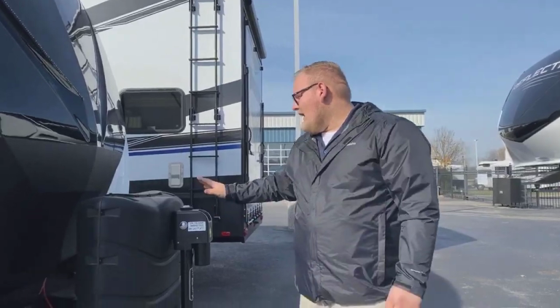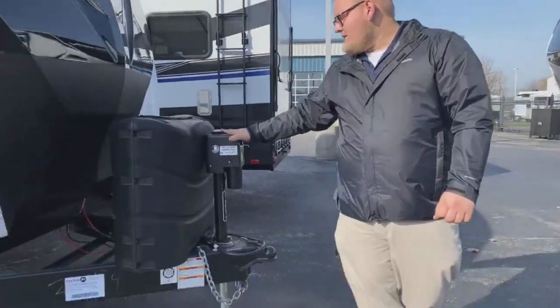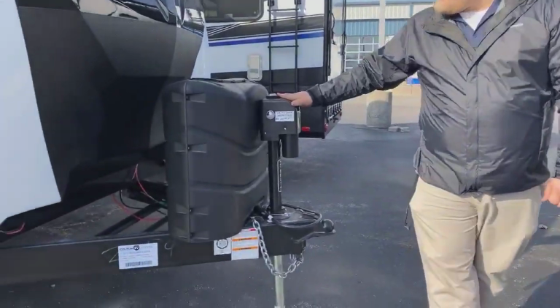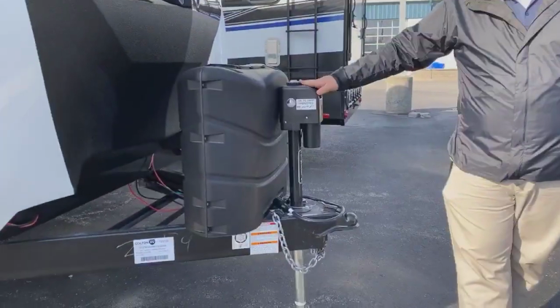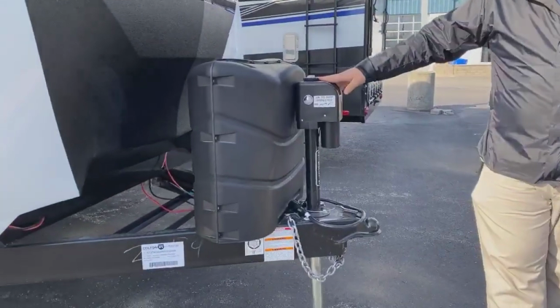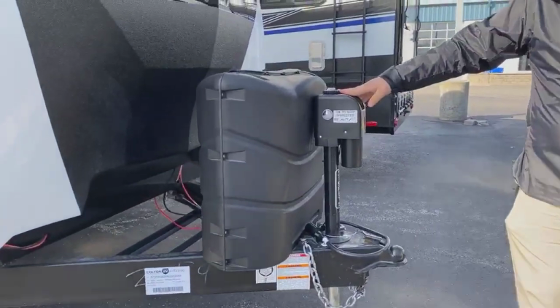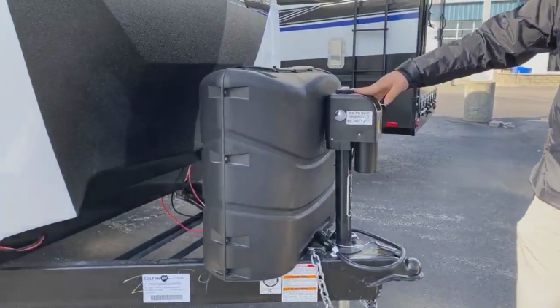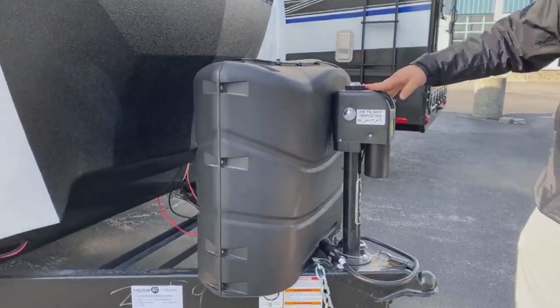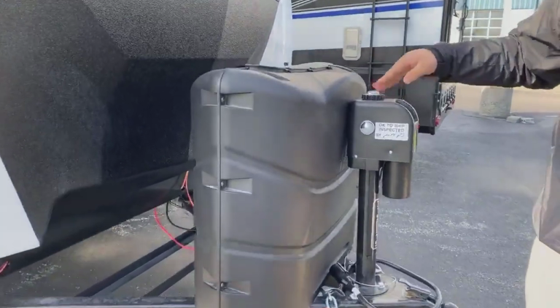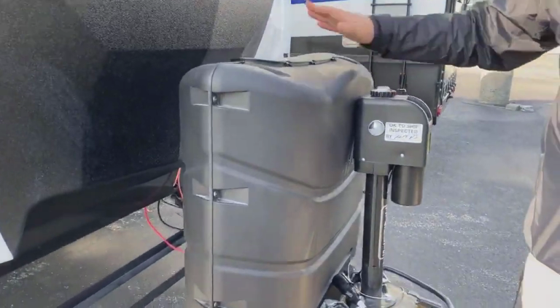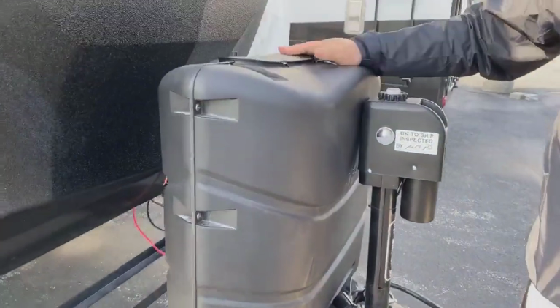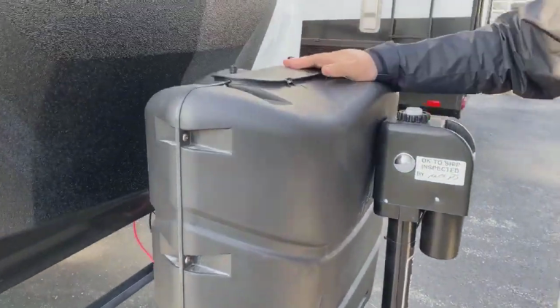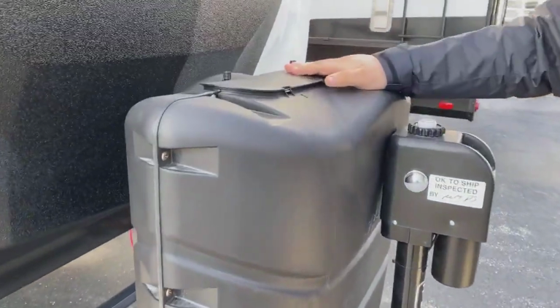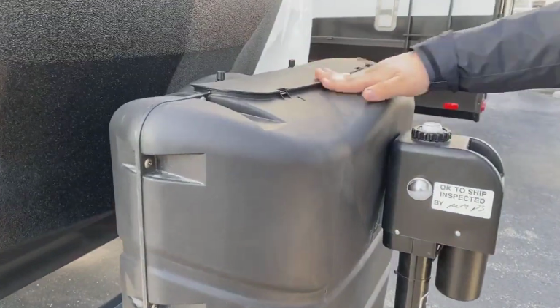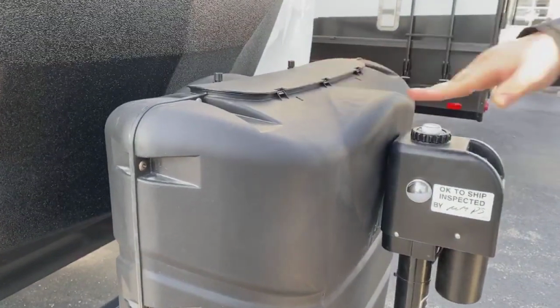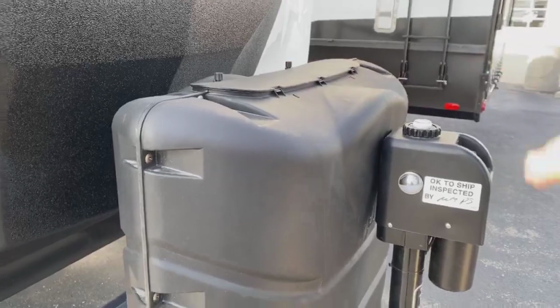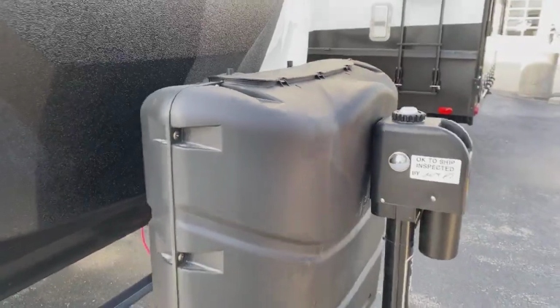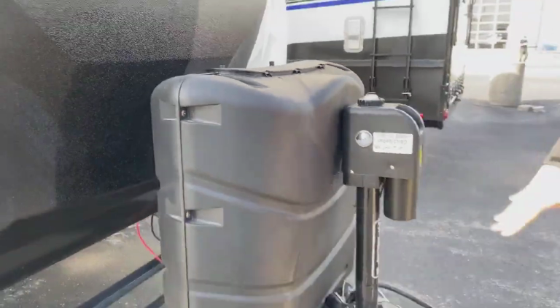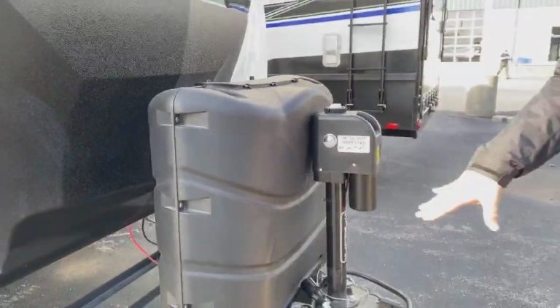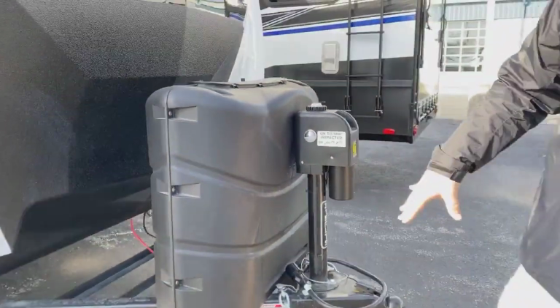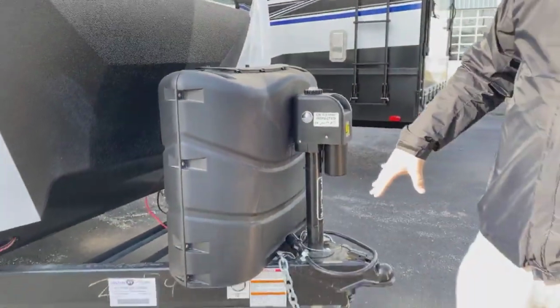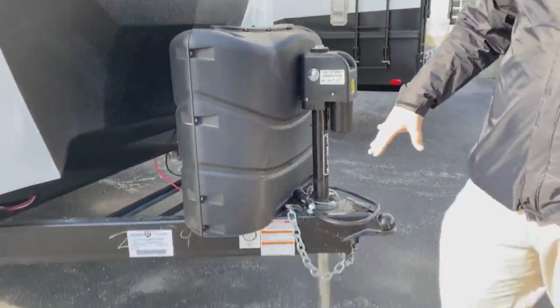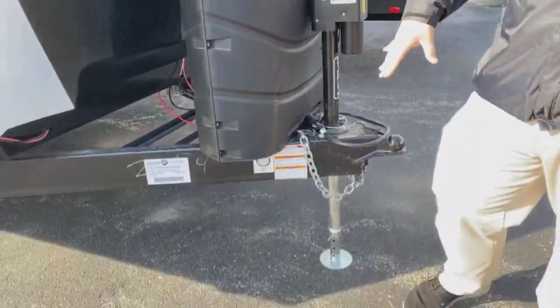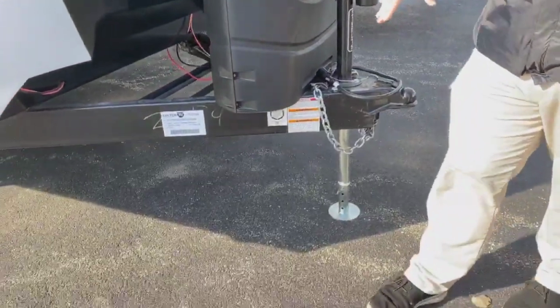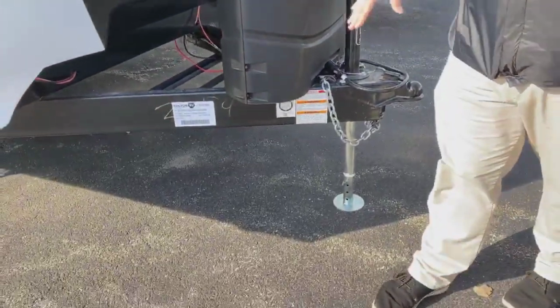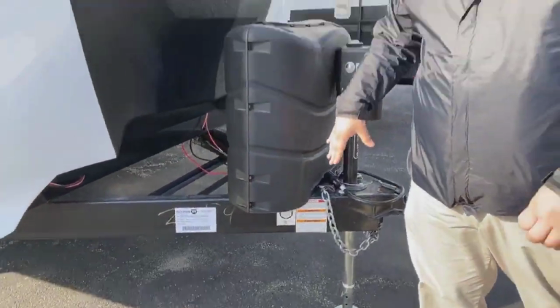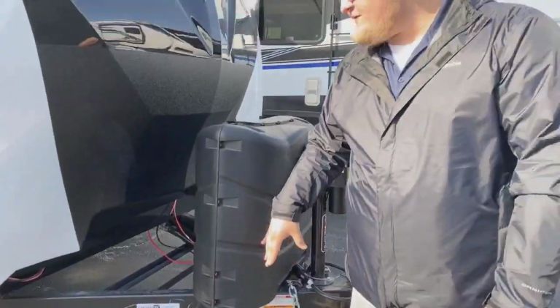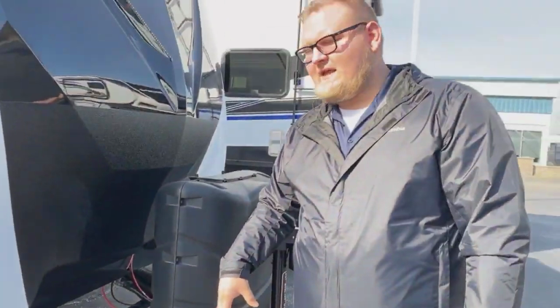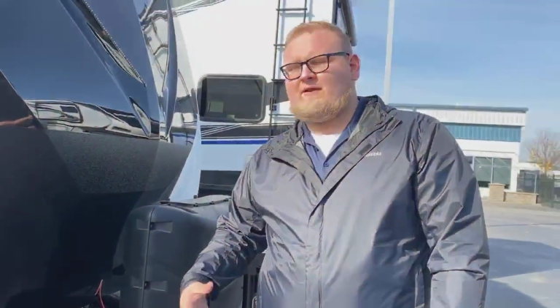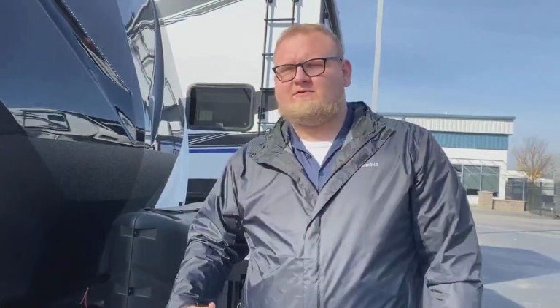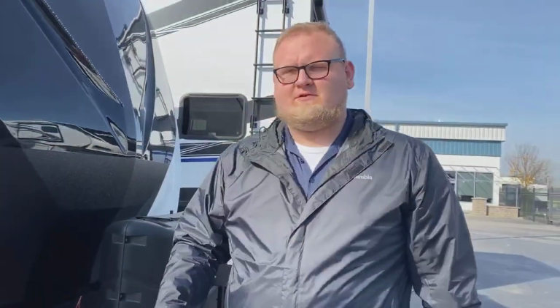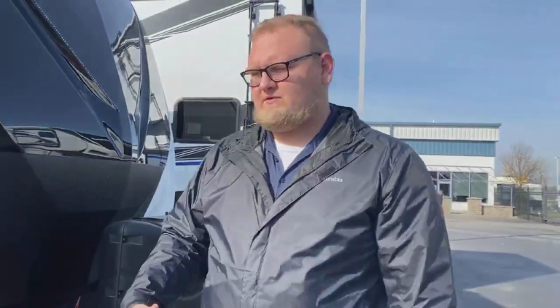You're going to have an electric jack on the front of this, two 30-pound propane tanks, your safety chain, 7-way hookup, and all the standard features you'll see on a regular travel trailer.